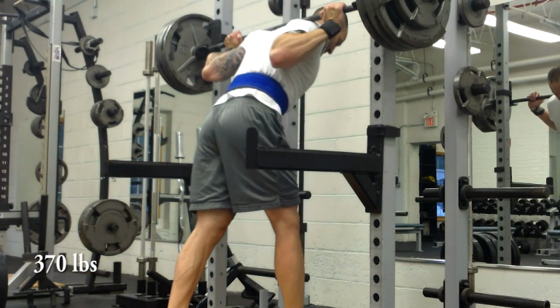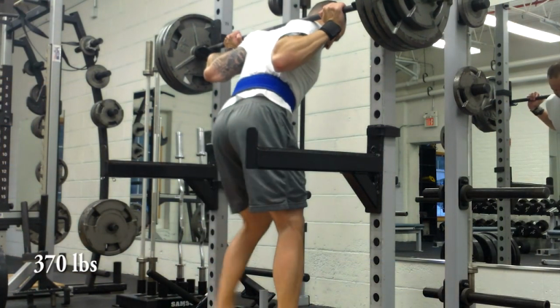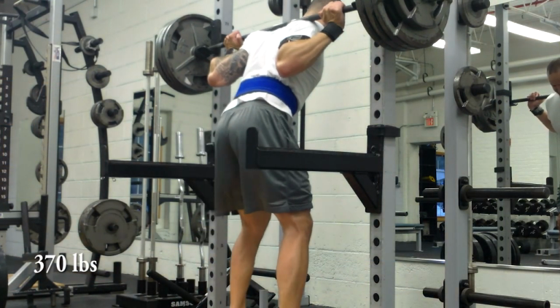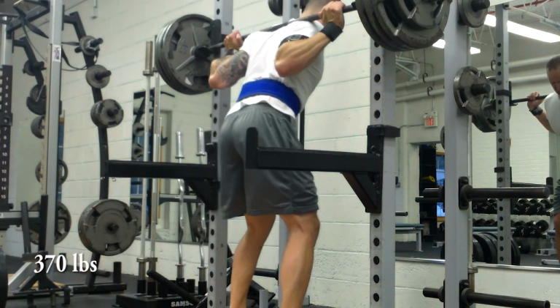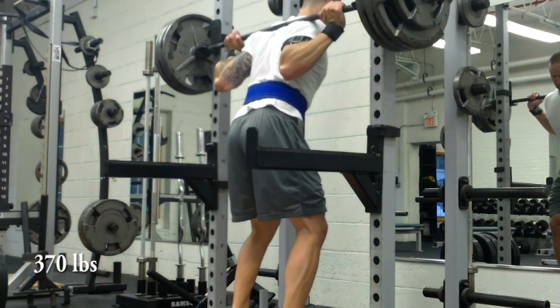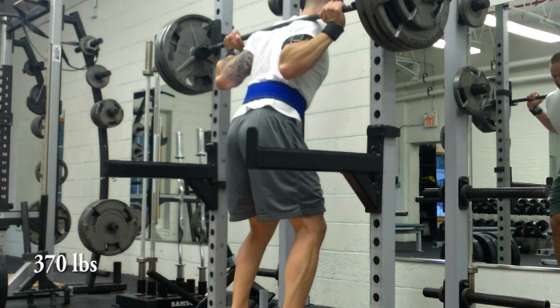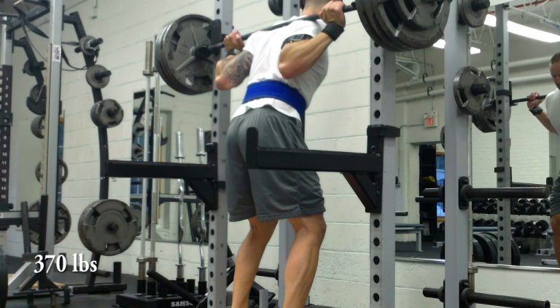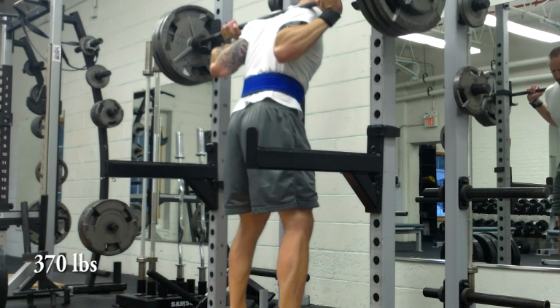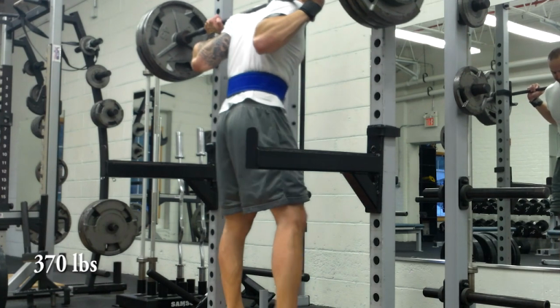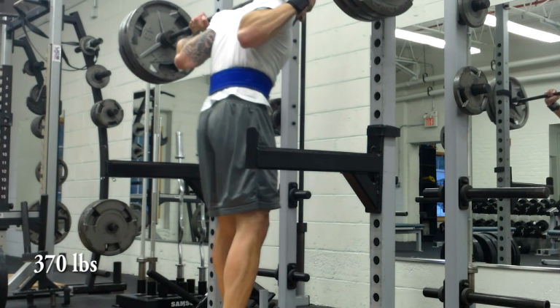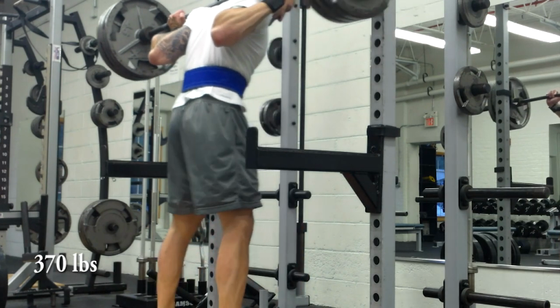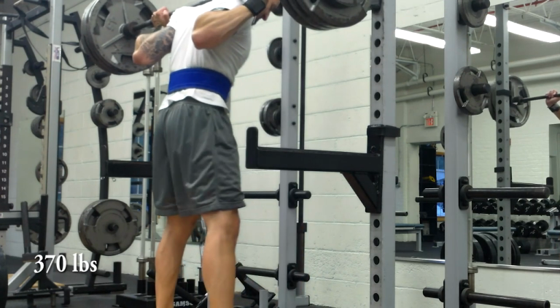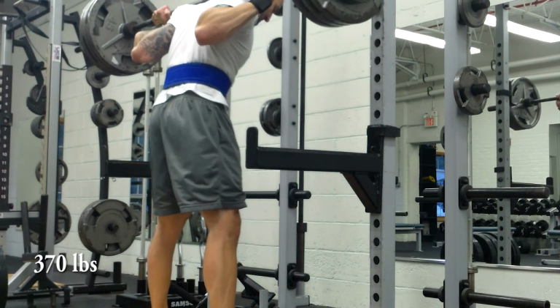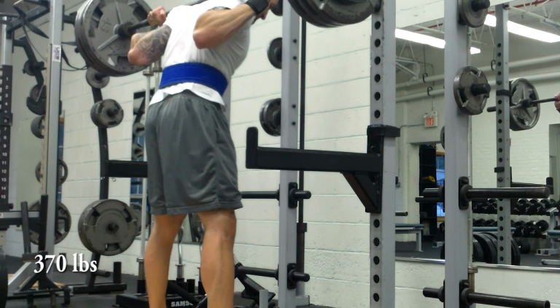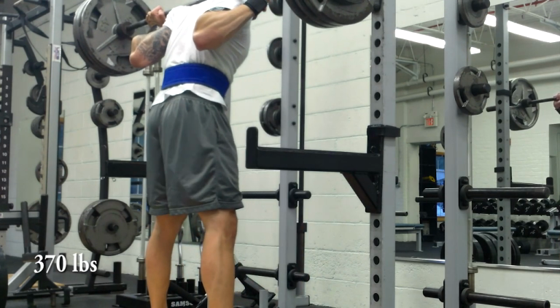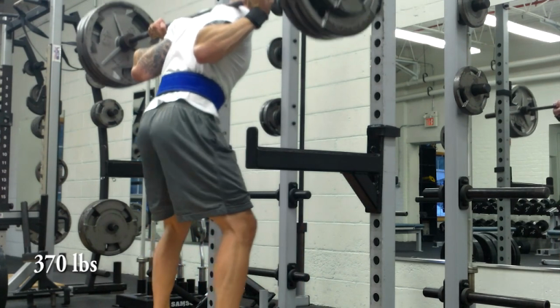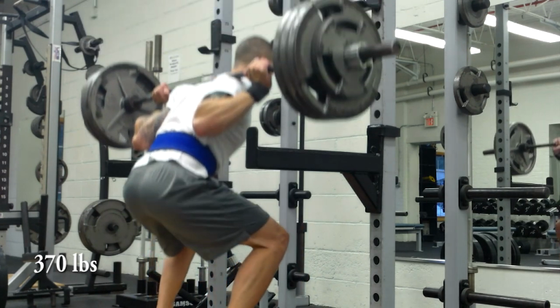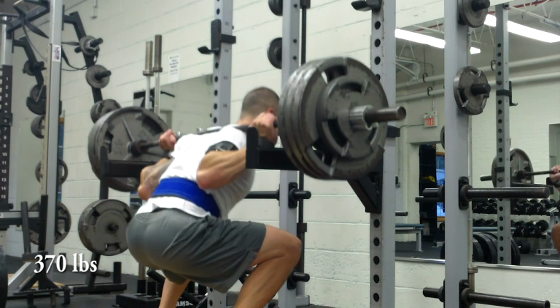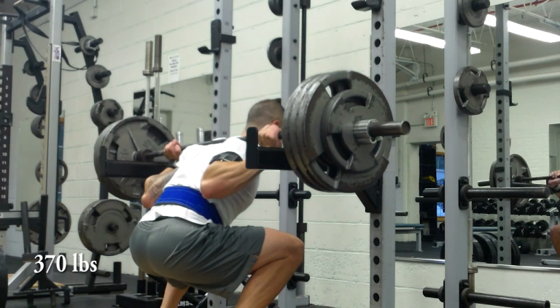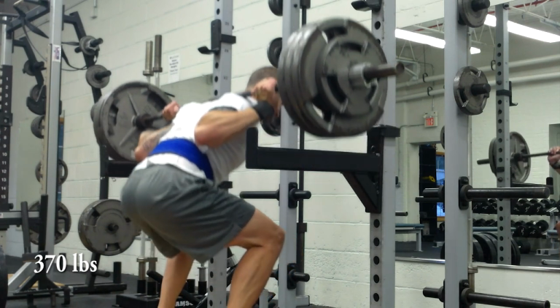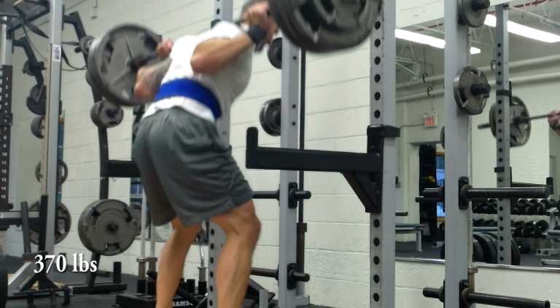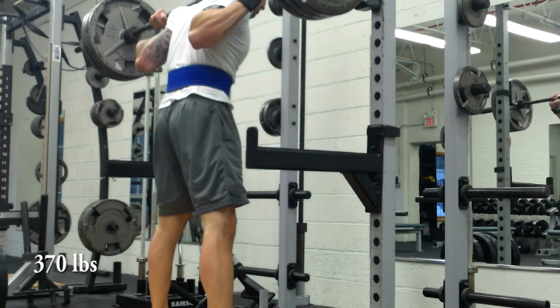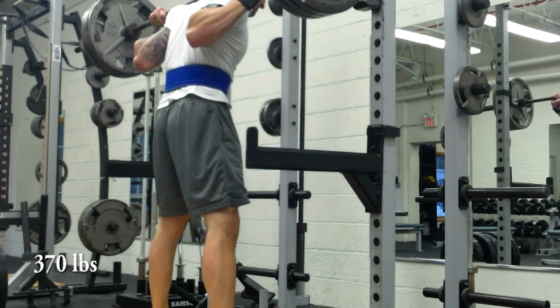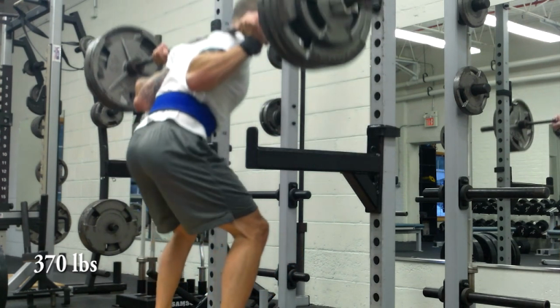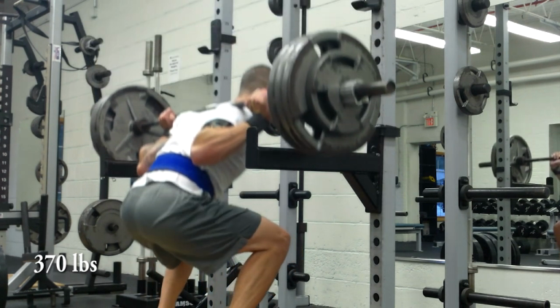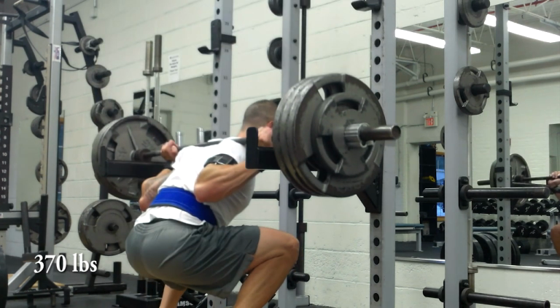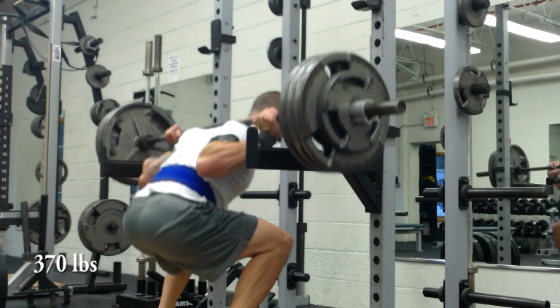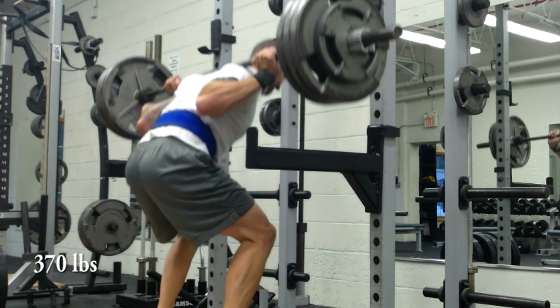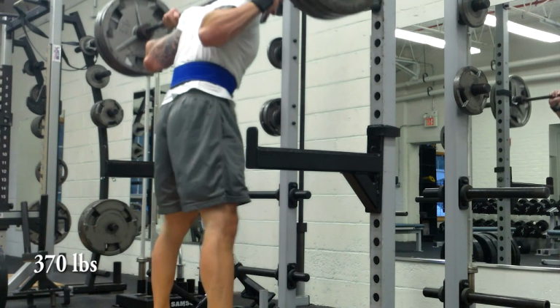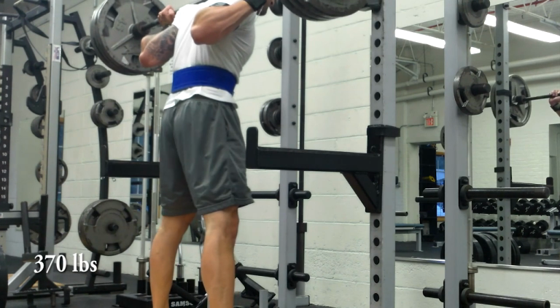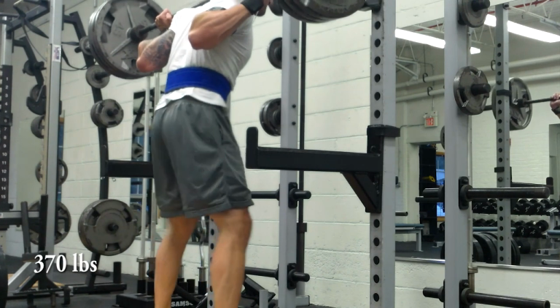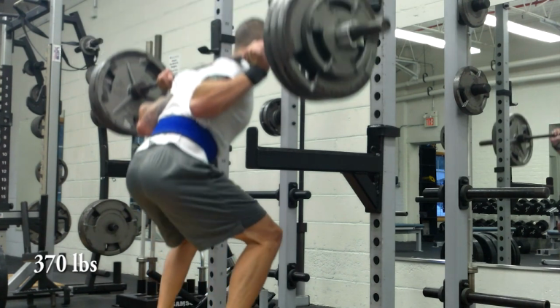Set number two at 370 pounds going right here, trying to give you a different angle to see if I'm getting parallel or not — in most cases I think I am, but I probably have a little bit of room to play with as well.